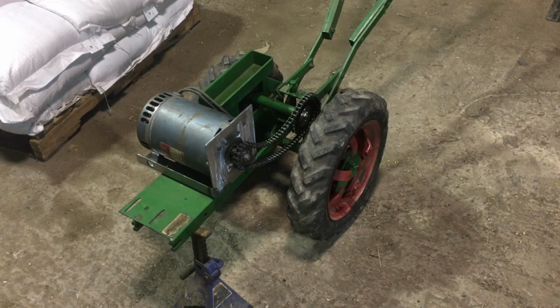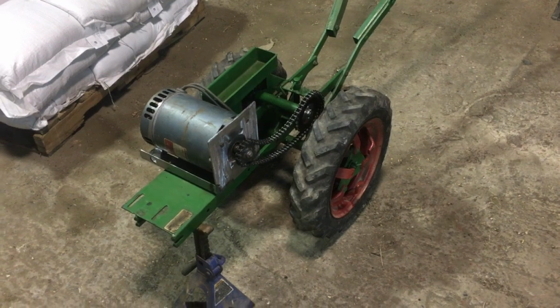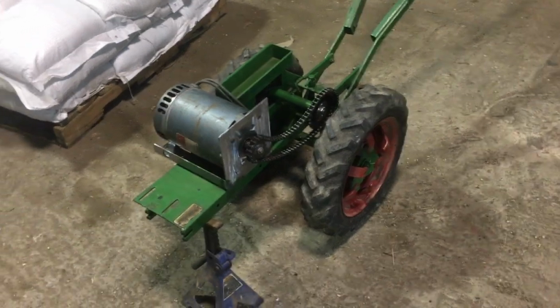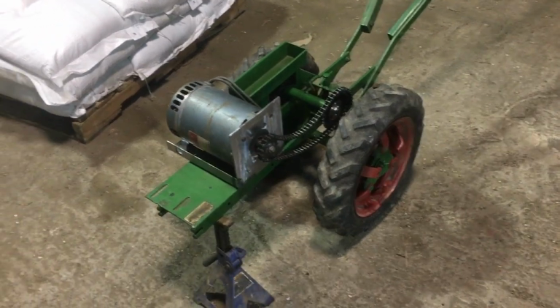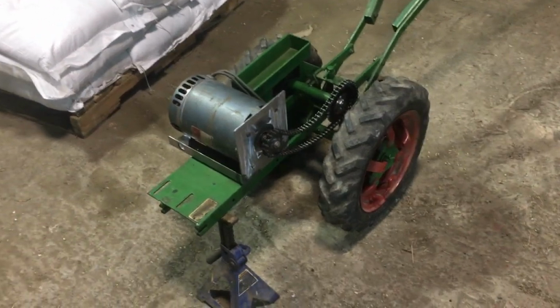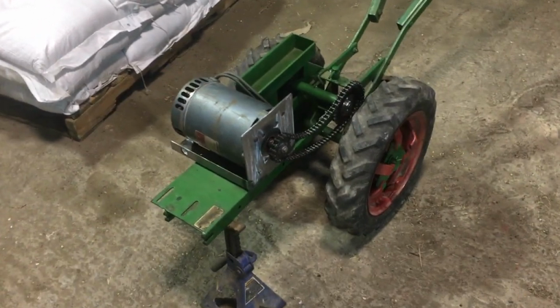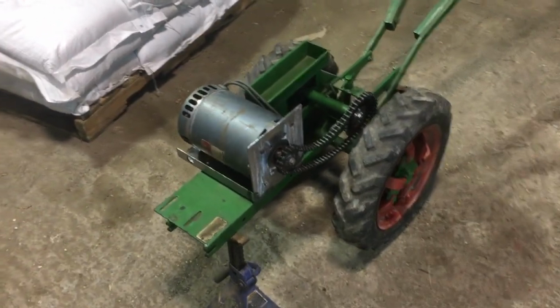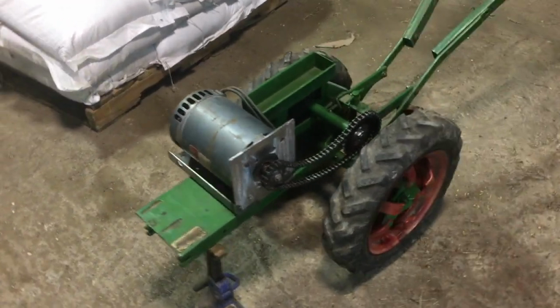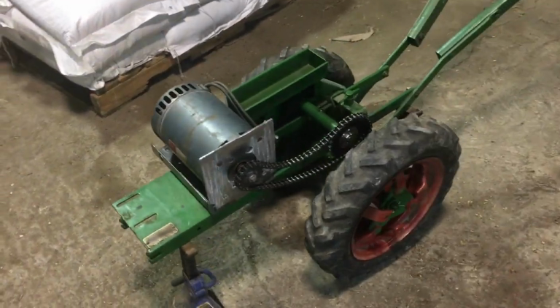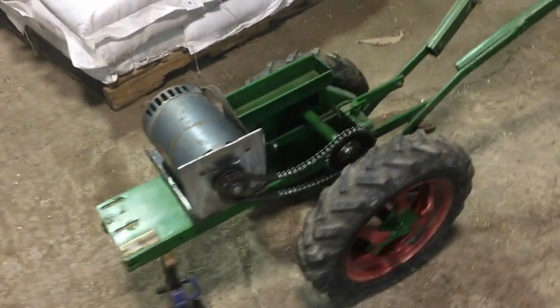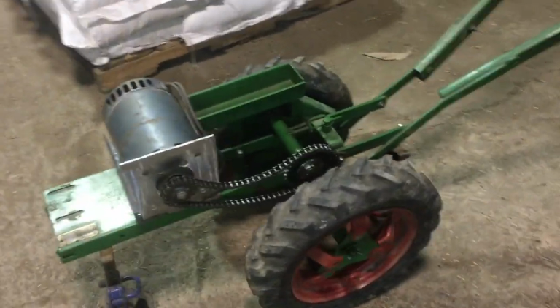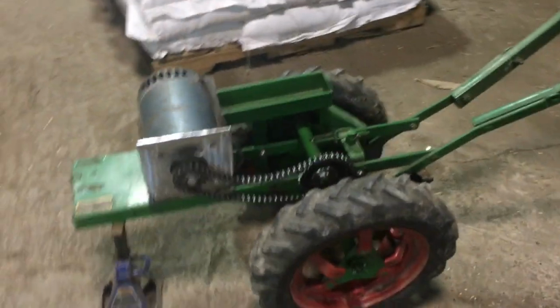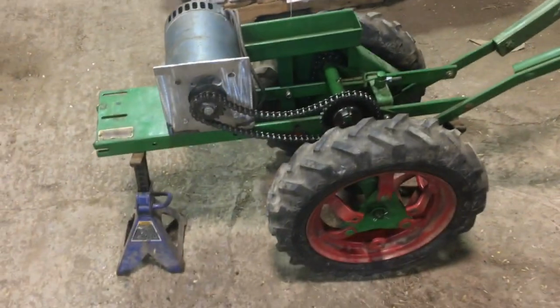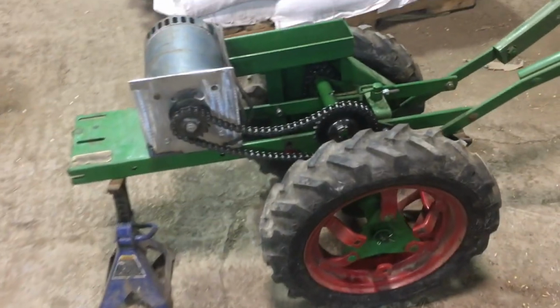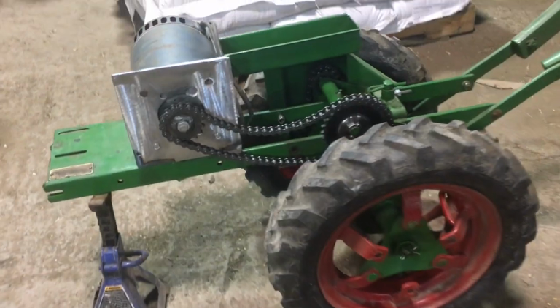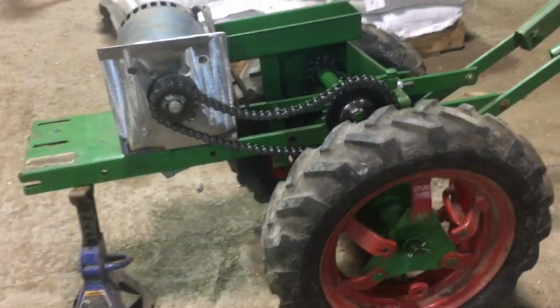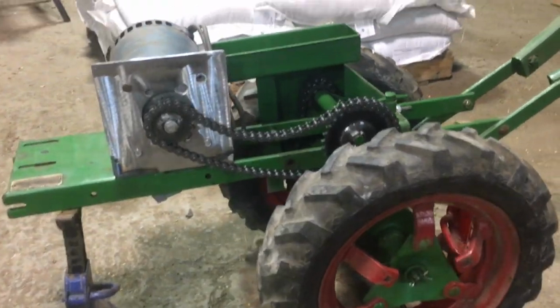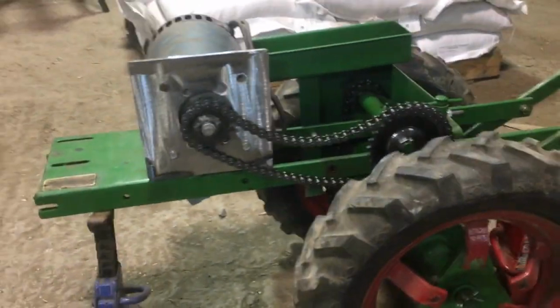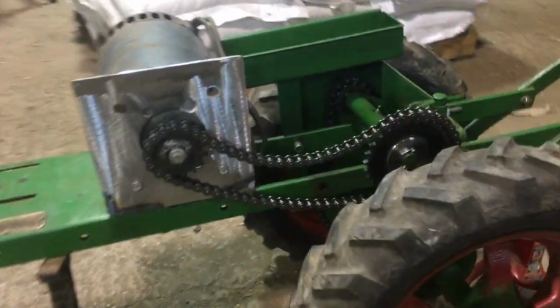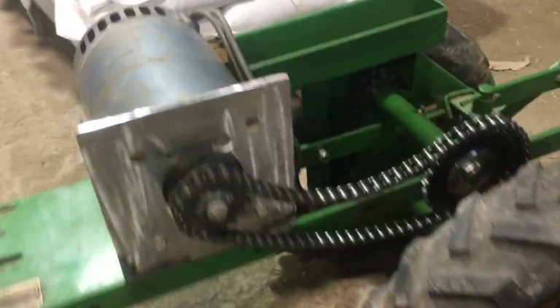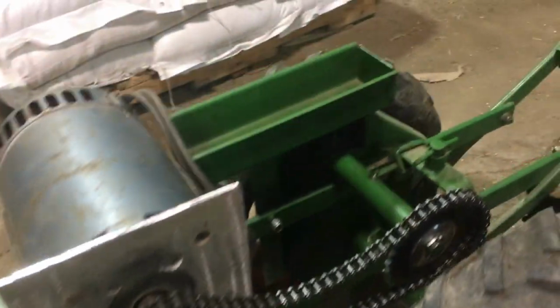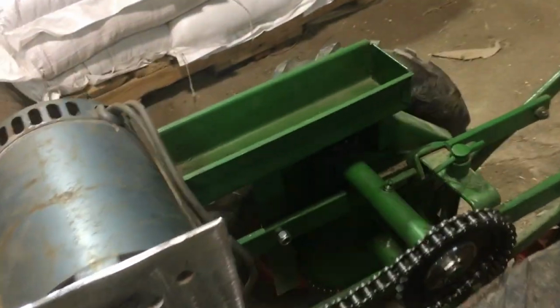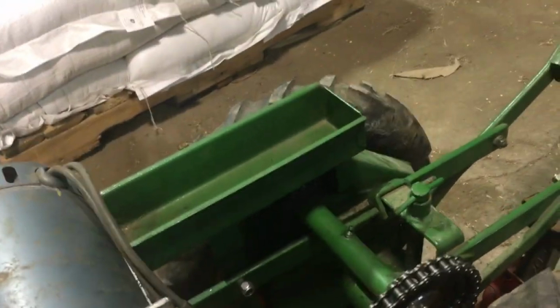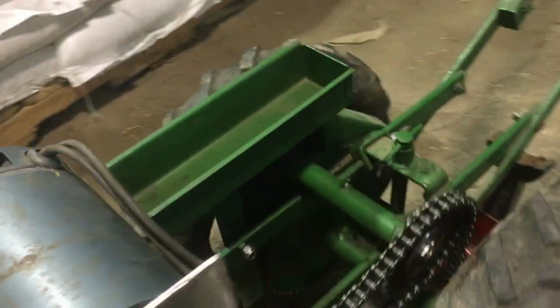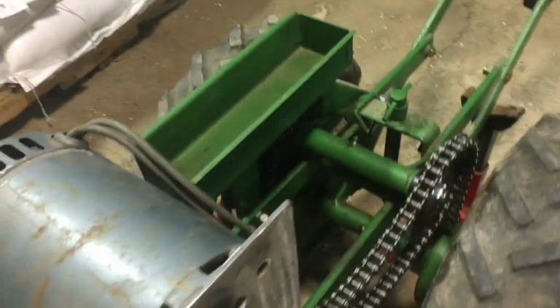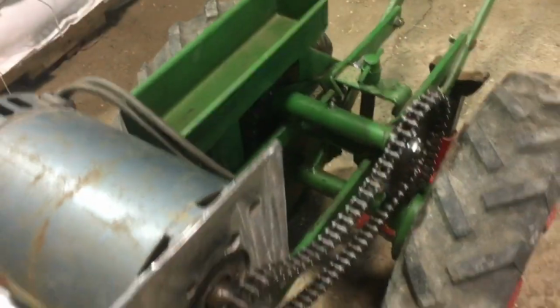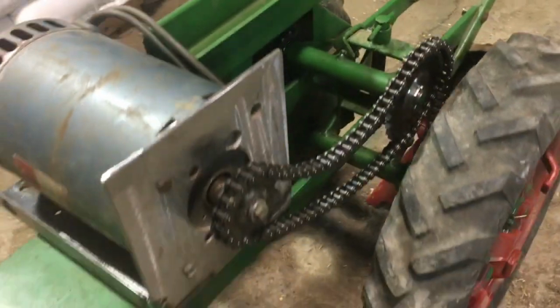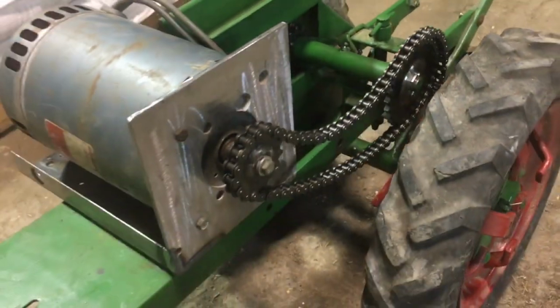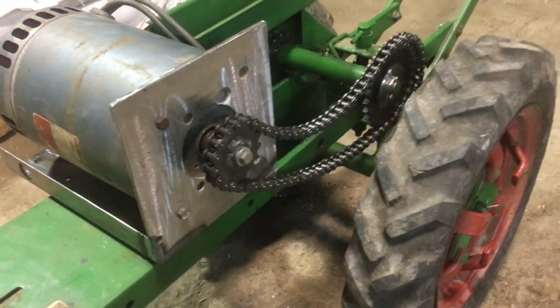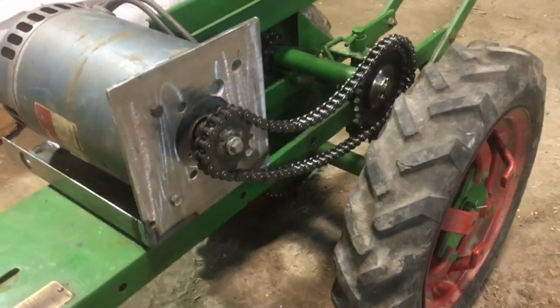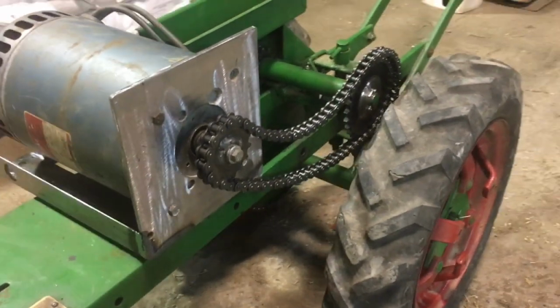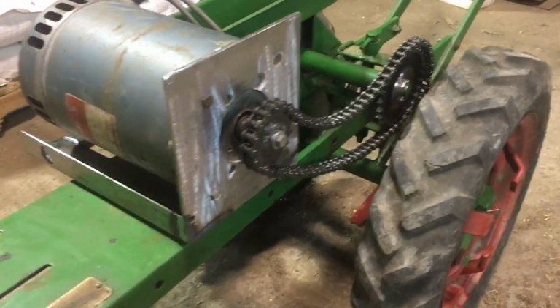Okay, time for a quick update on the Planet Junior walk-behind cultivating tractor. Trying to set it up with better than just a mock-up.